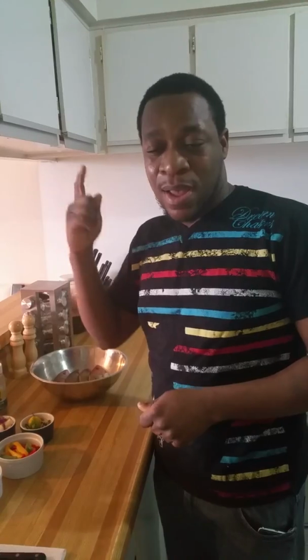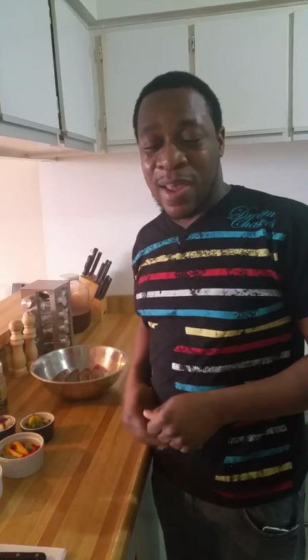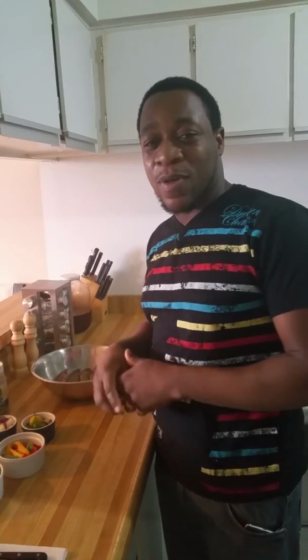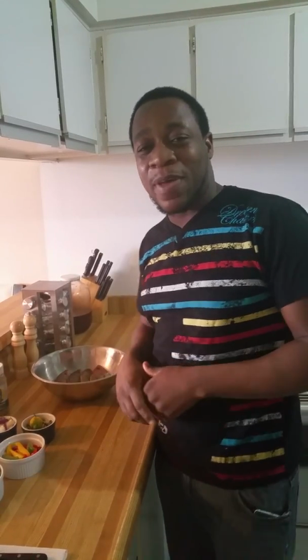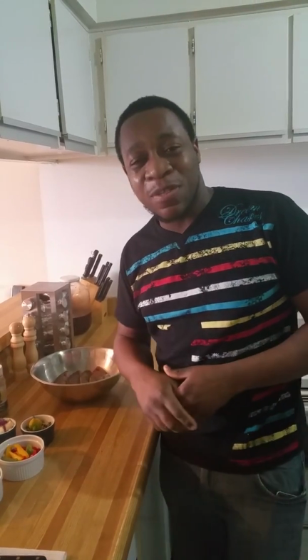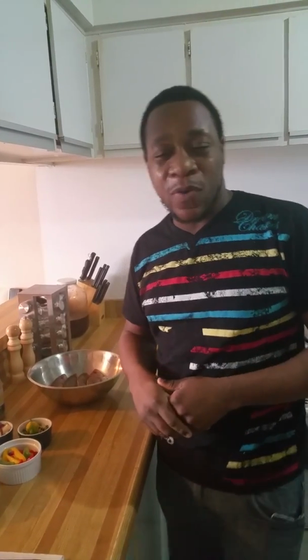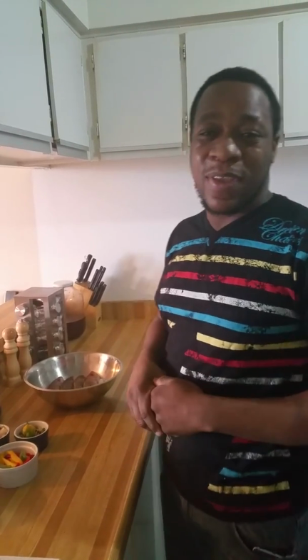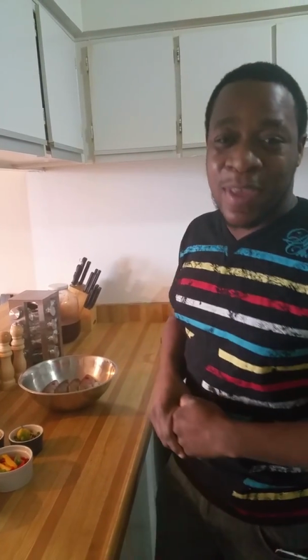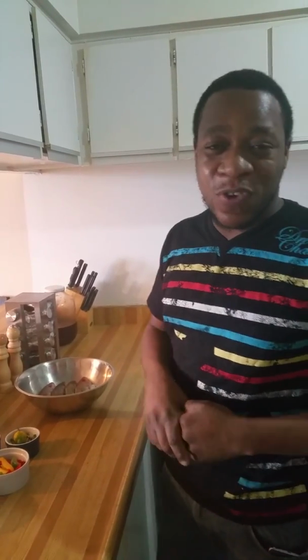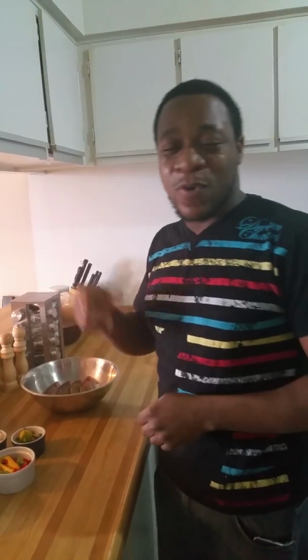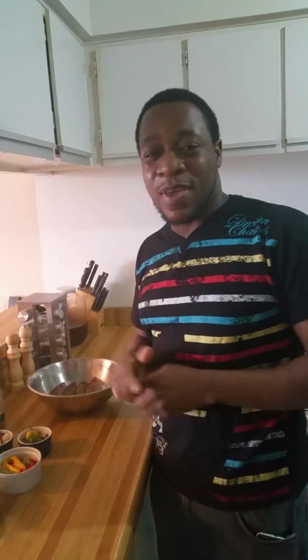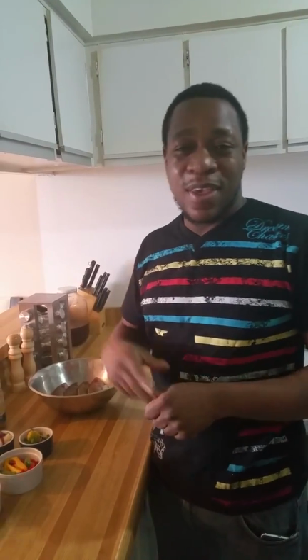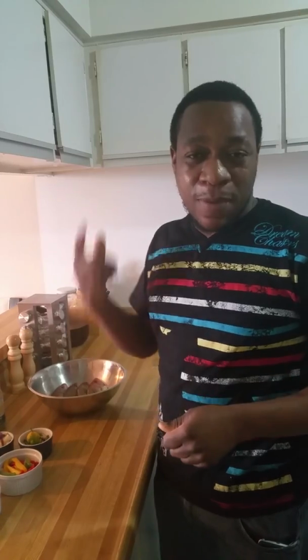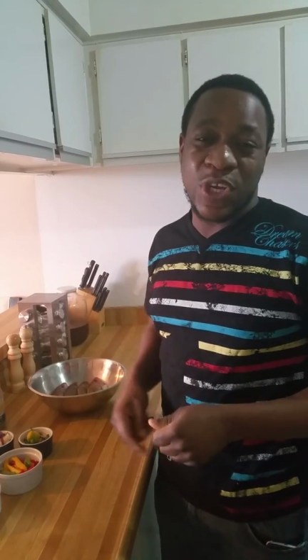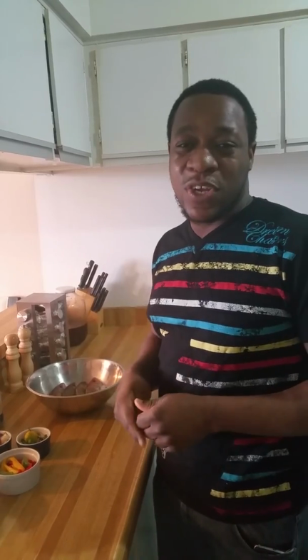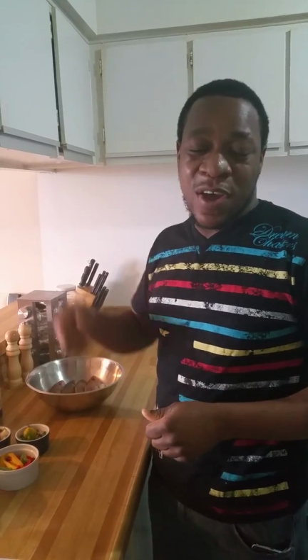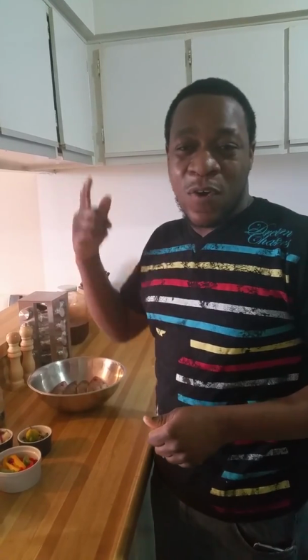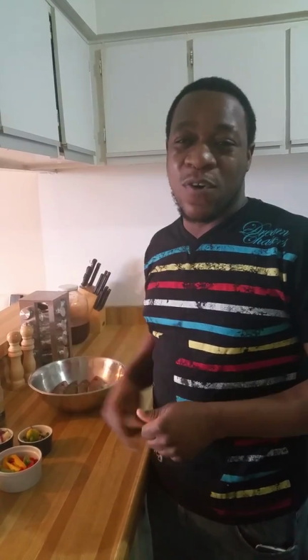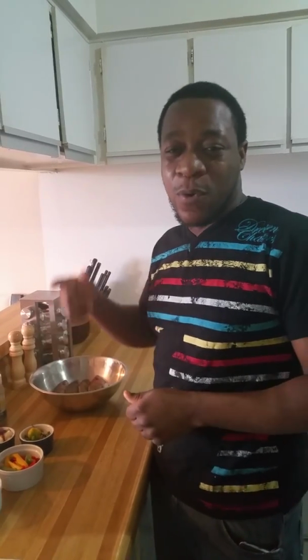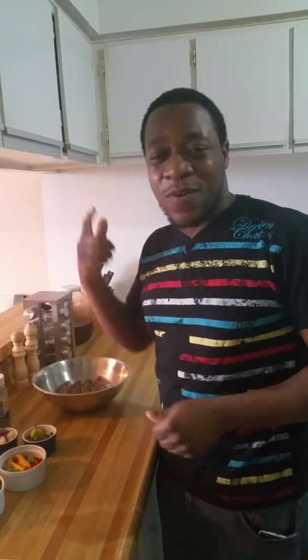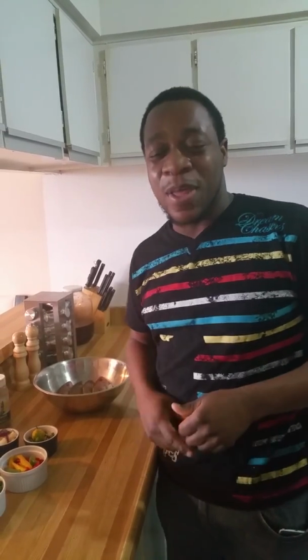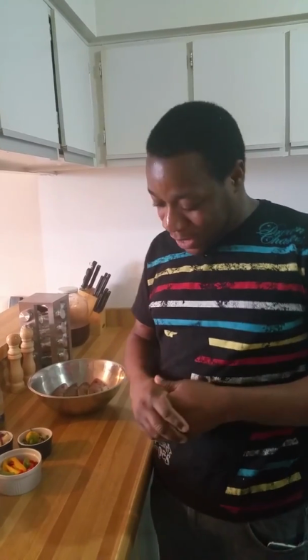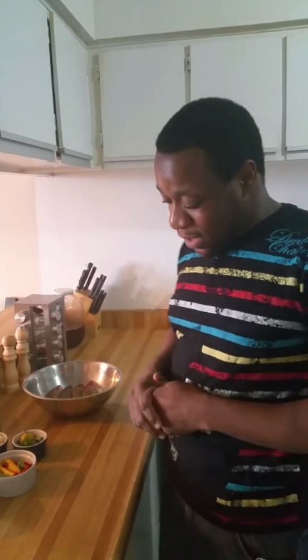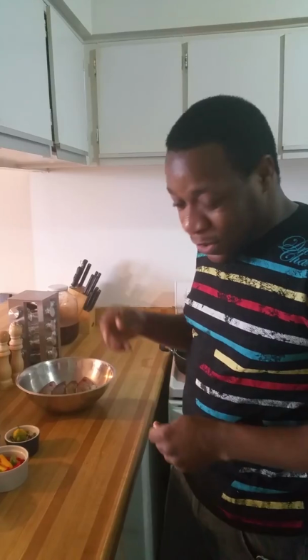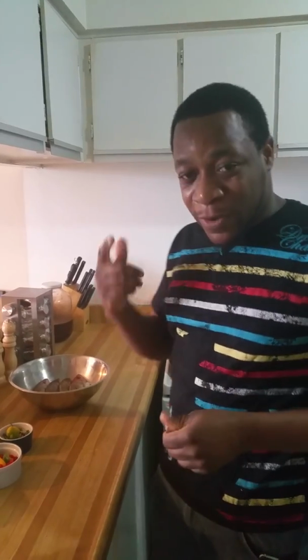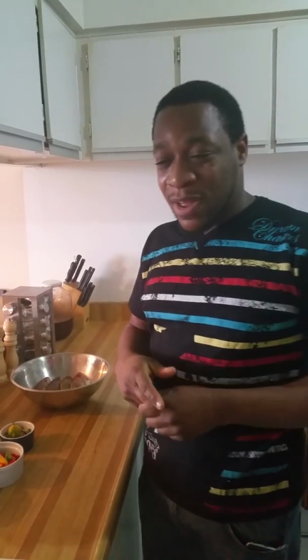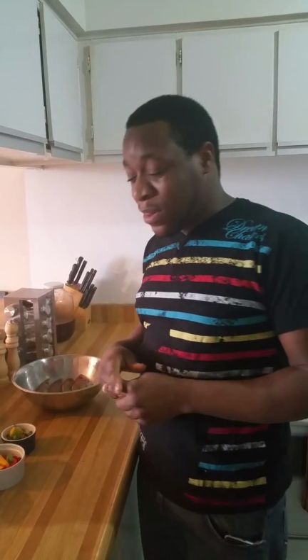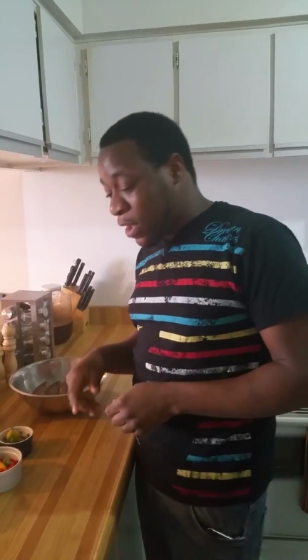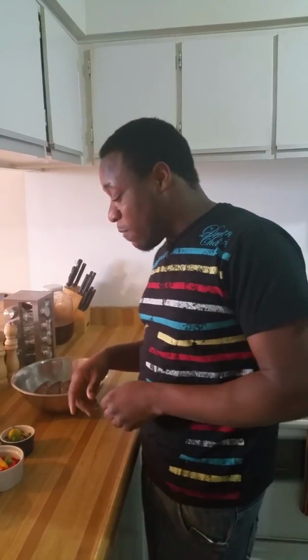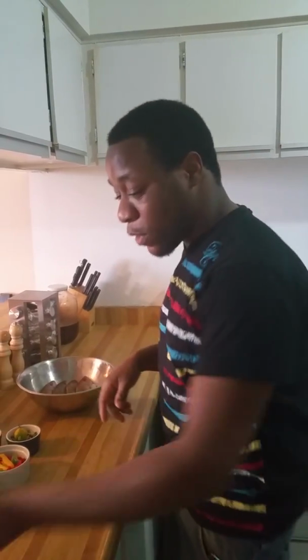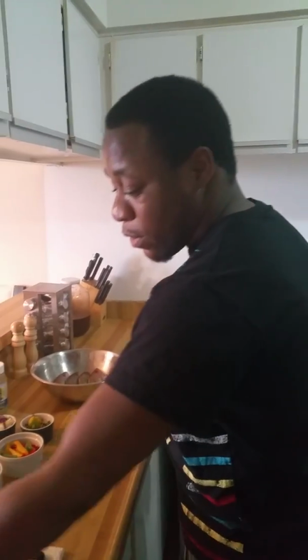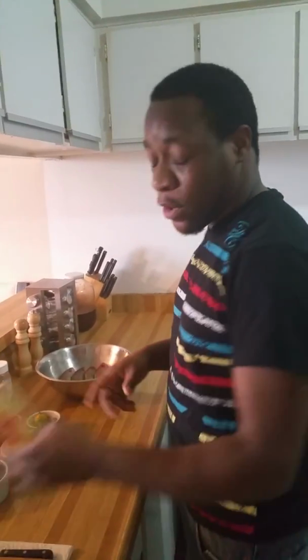Hi guys, welcome to Iron Inspiration Cooking. Today I'm going to show you how to make steamed fish and okra cooked in coconut milk. I already have my butter kind of cooking down.